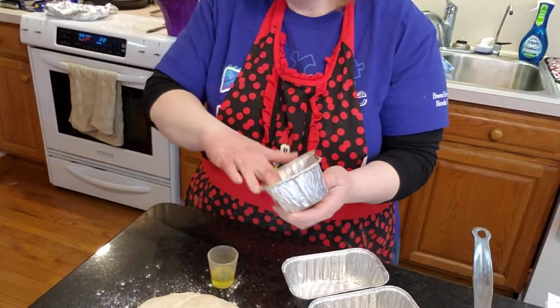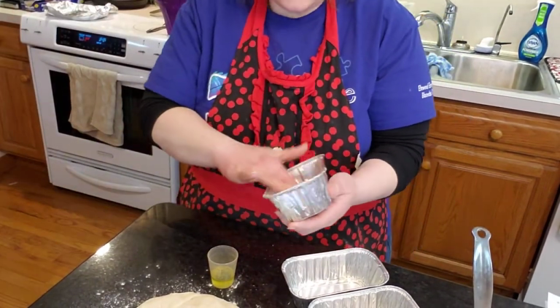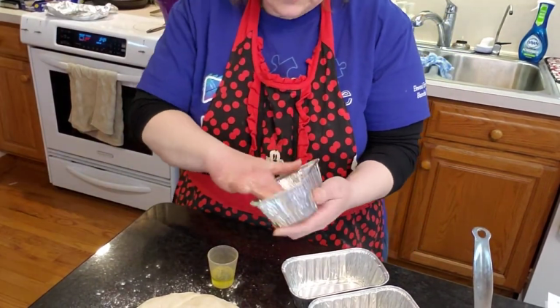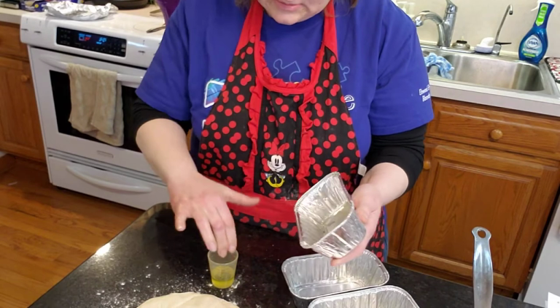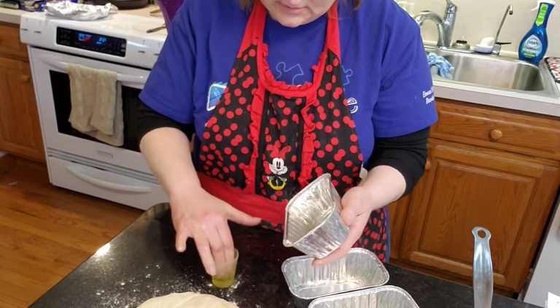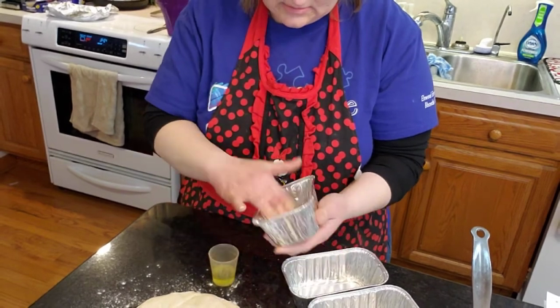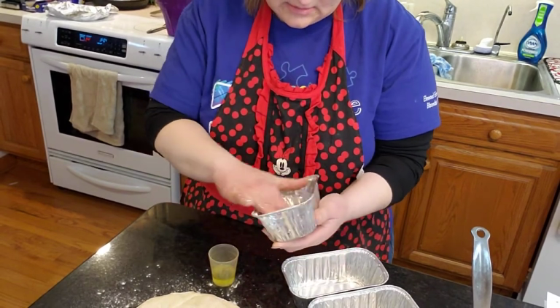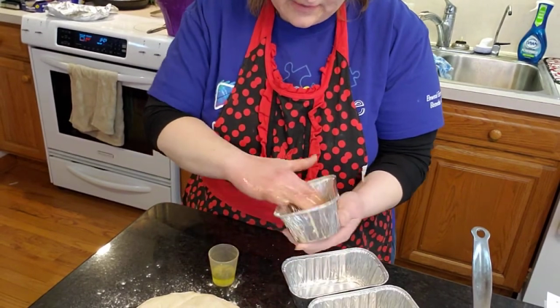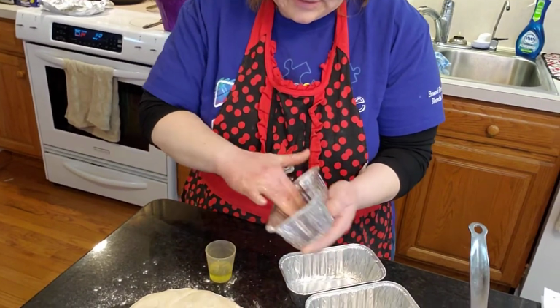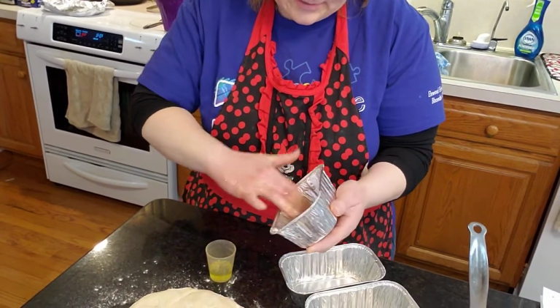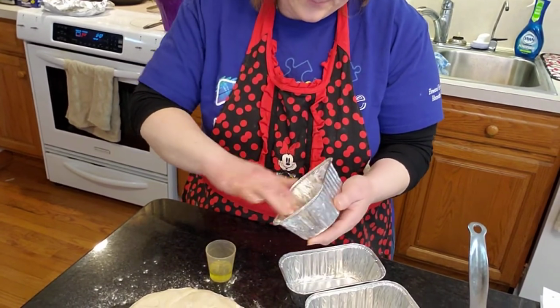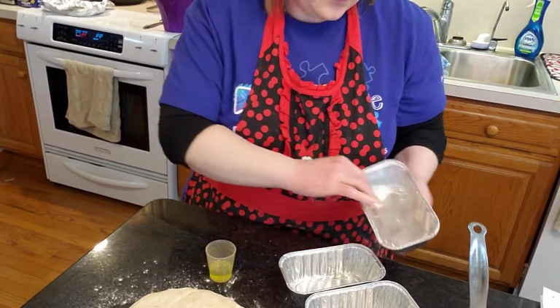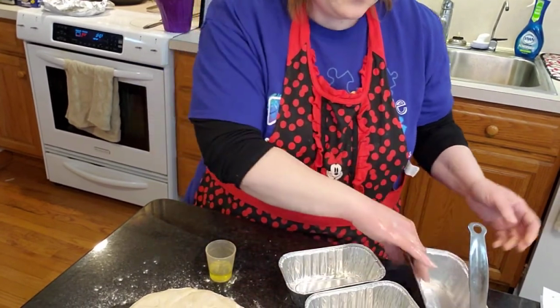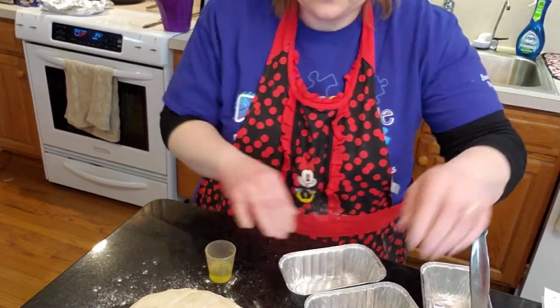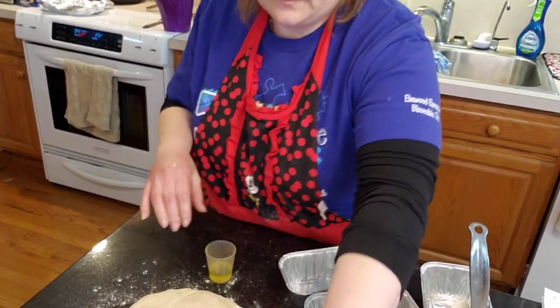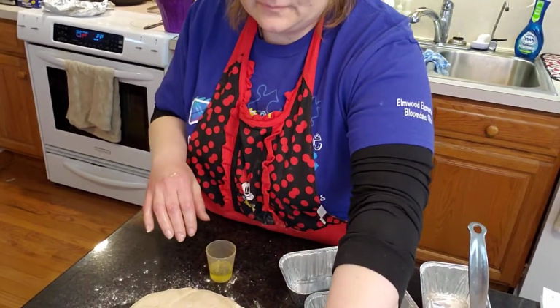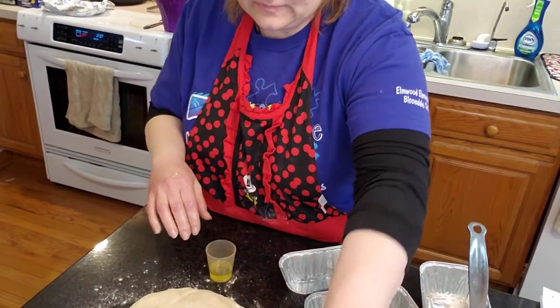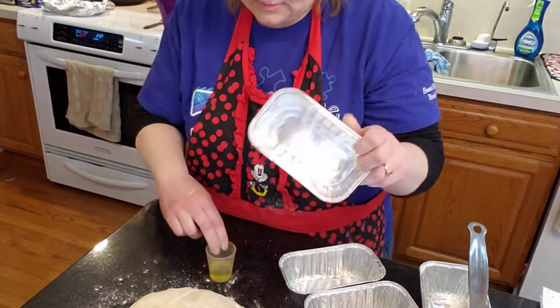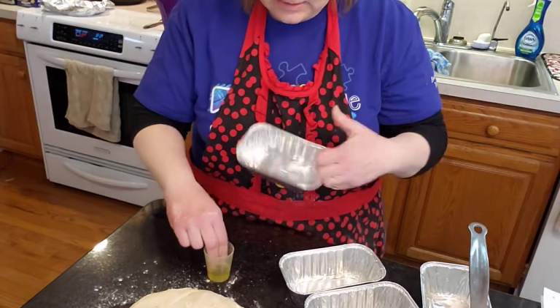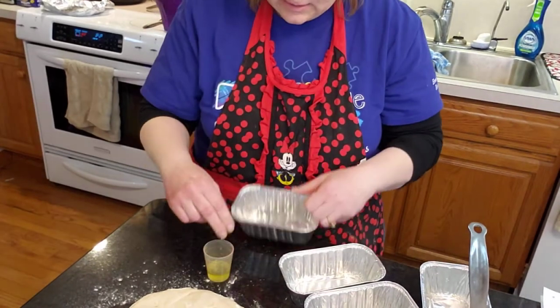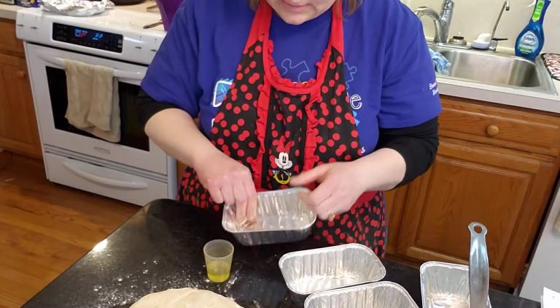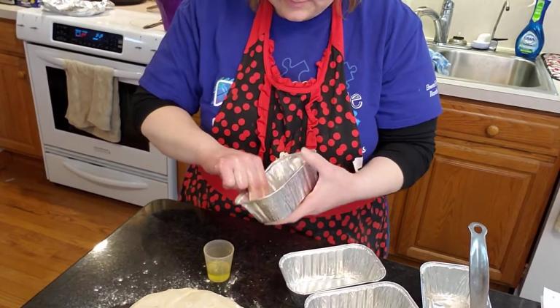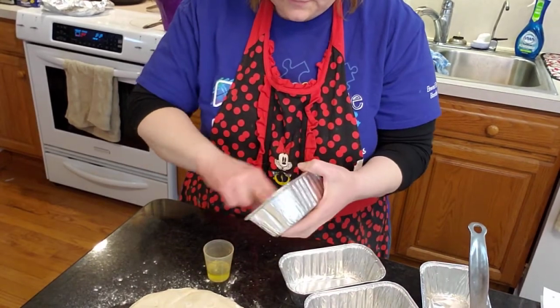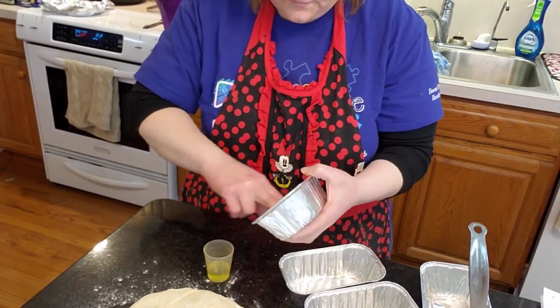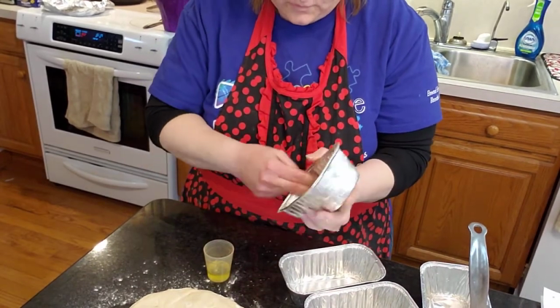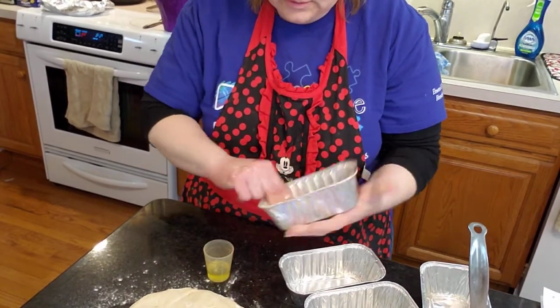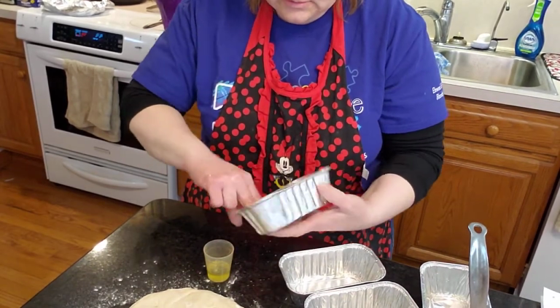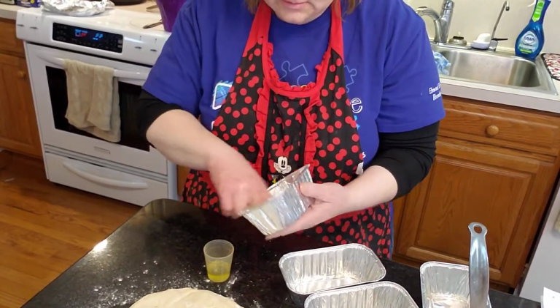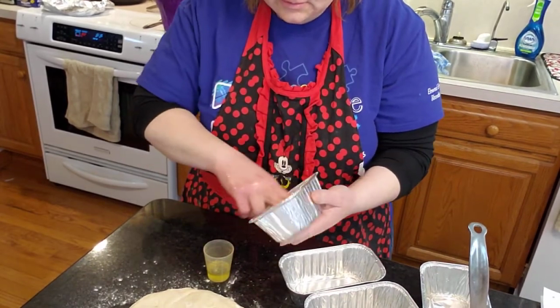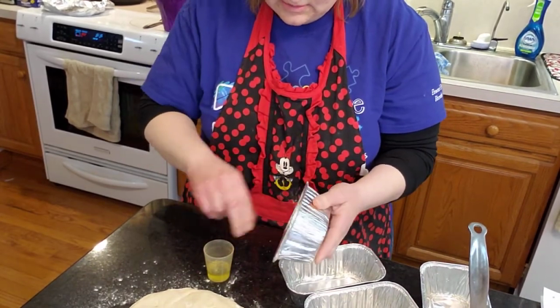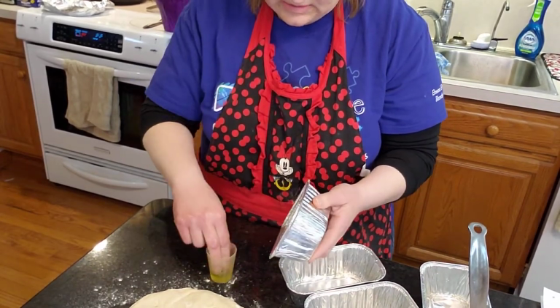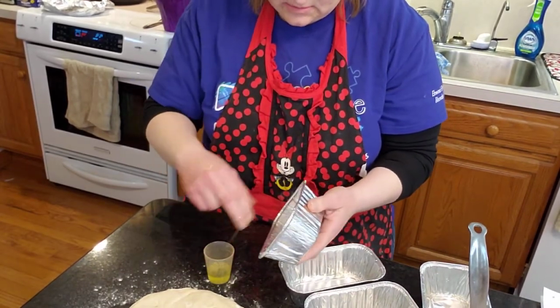We get to listen to Christmas music — it's five o'clock. I think I'm going to do four small ones and then pizza dough.